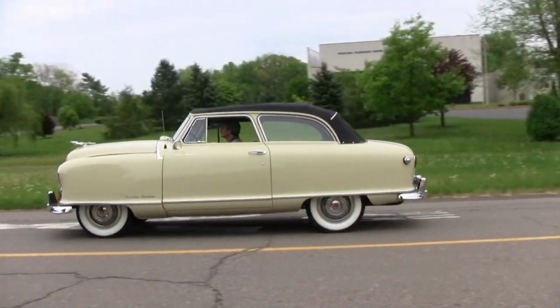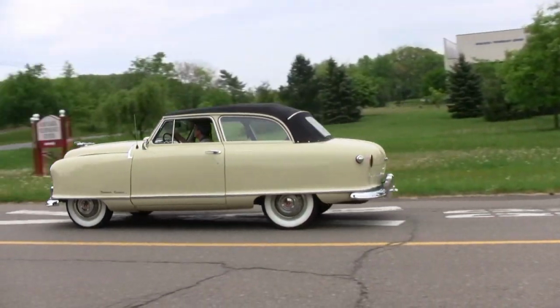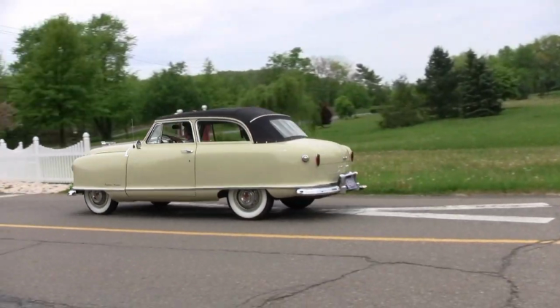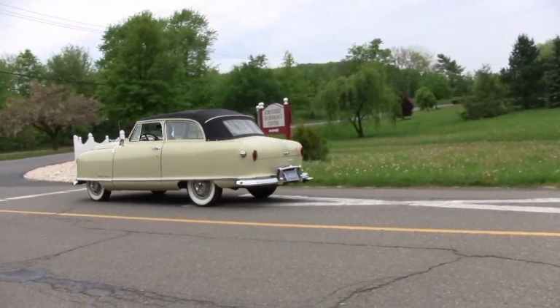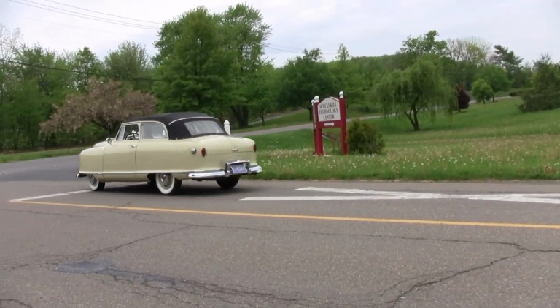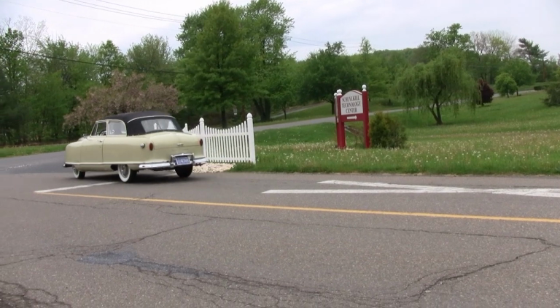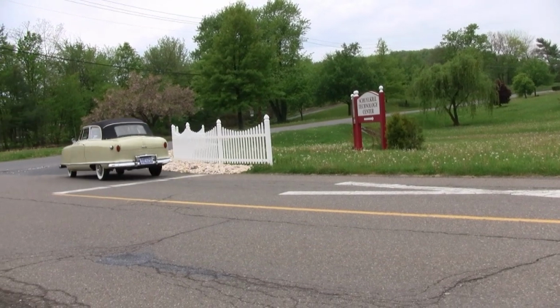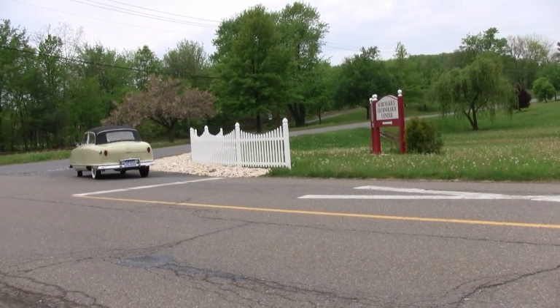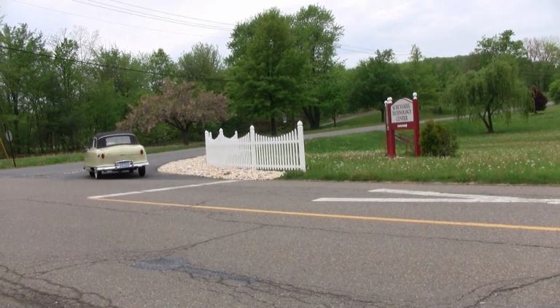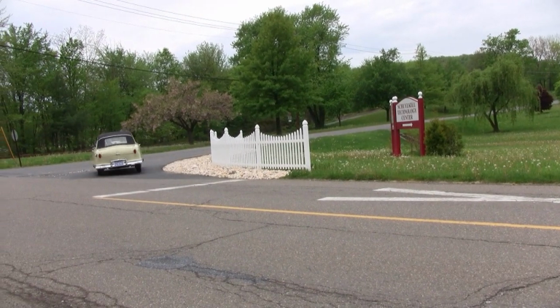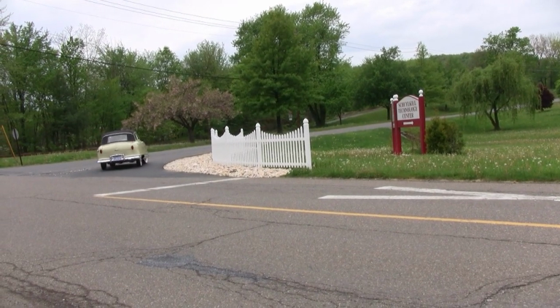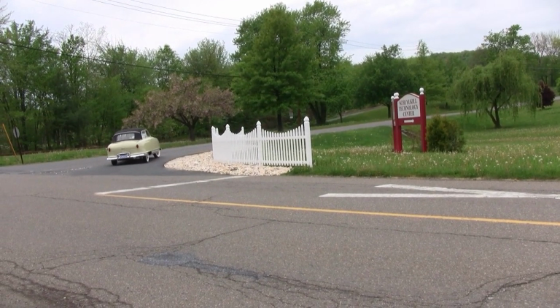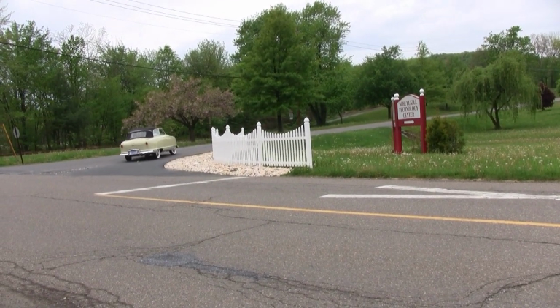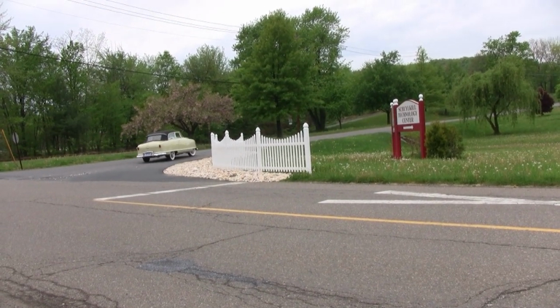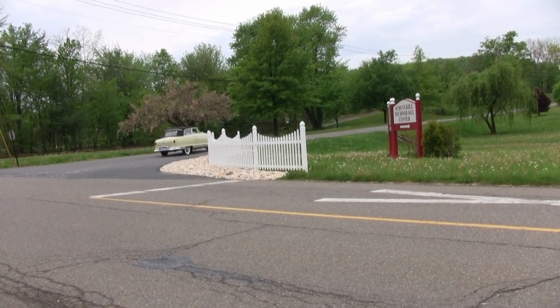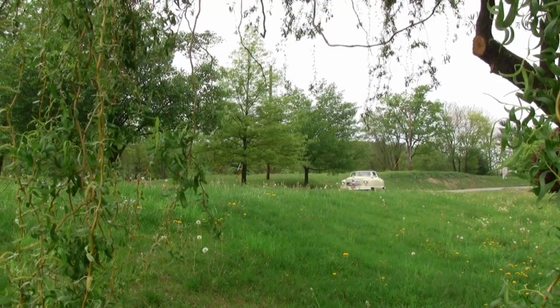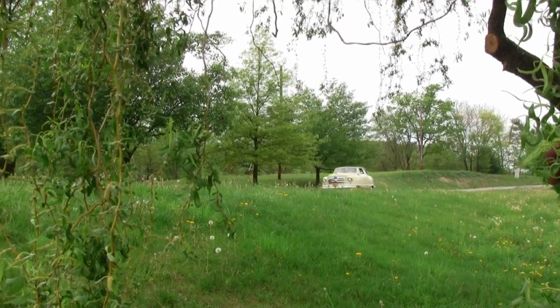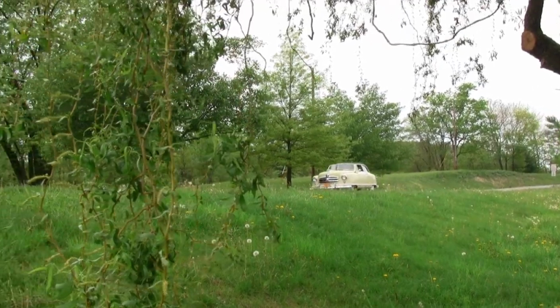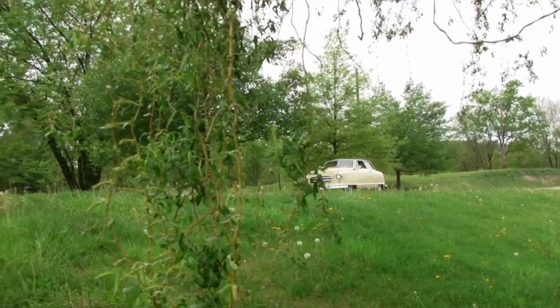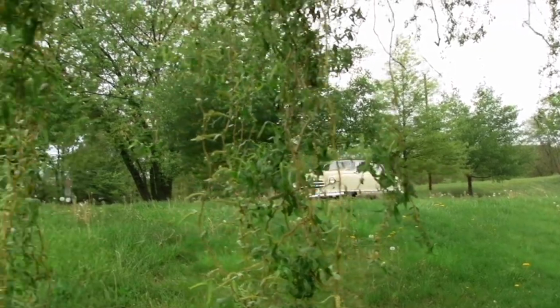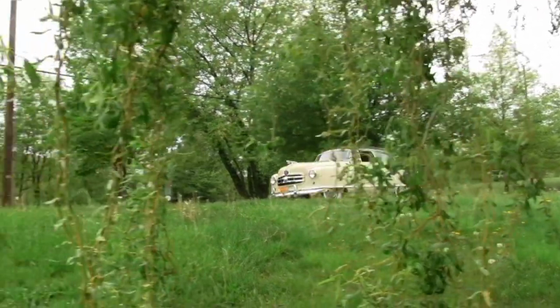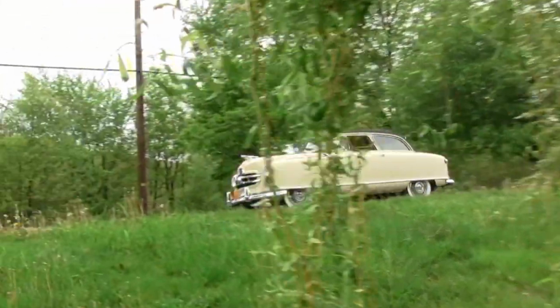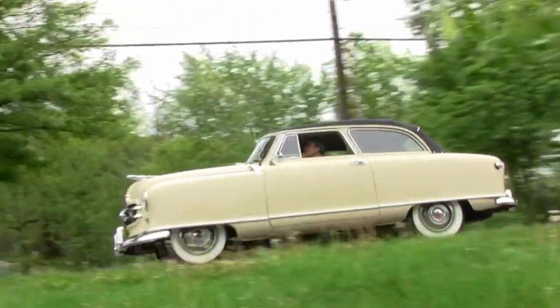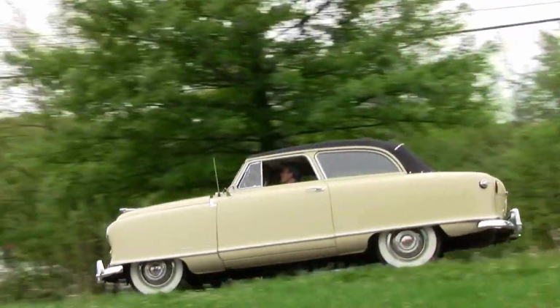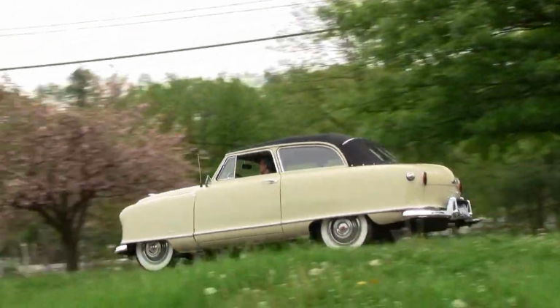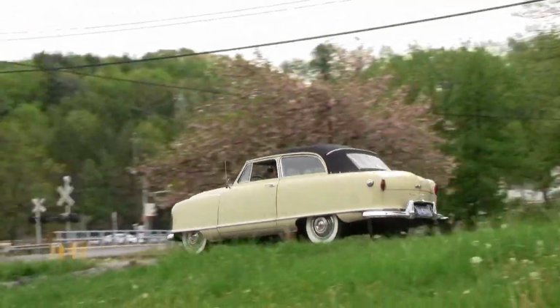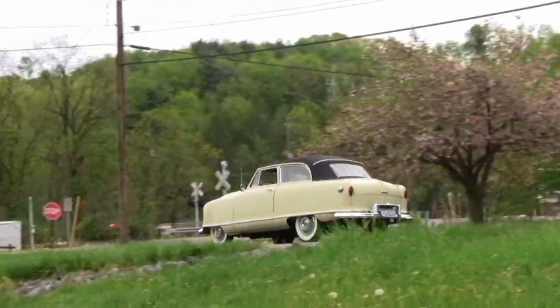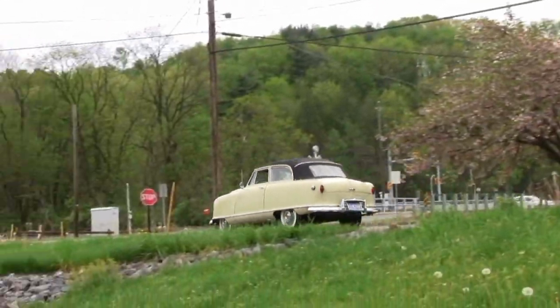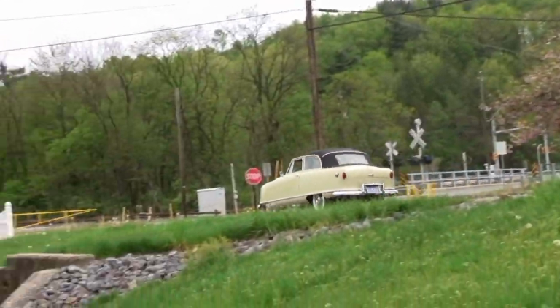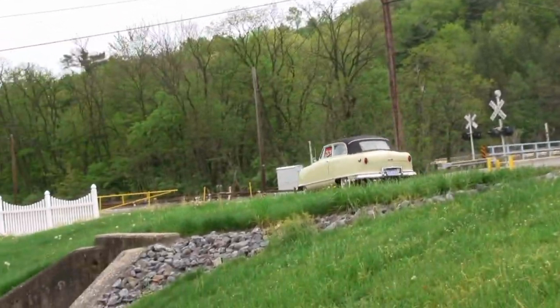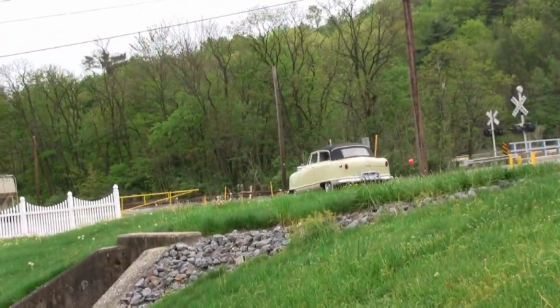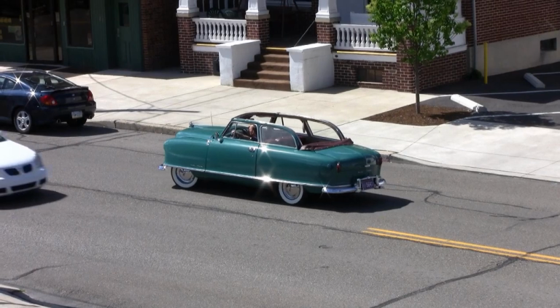This month's feature car is the 1950 Nash Rambler. It was the first successful compact car on the American market. Many features introduced on the Rambler are still in use on cars today.